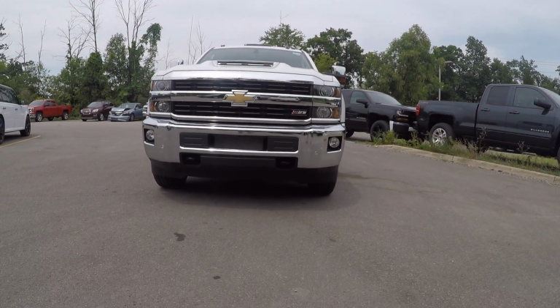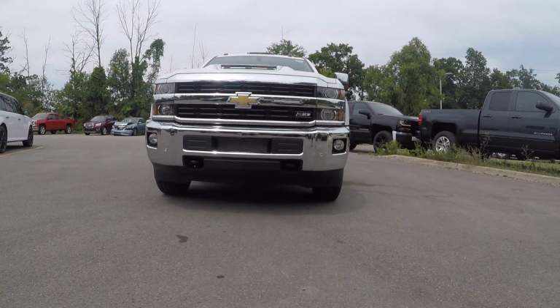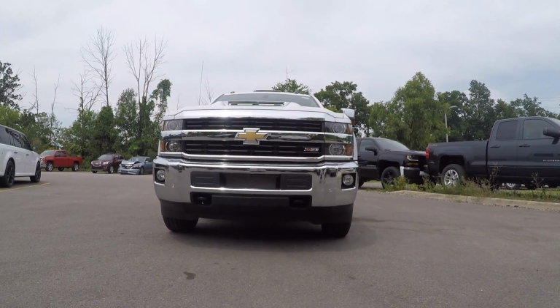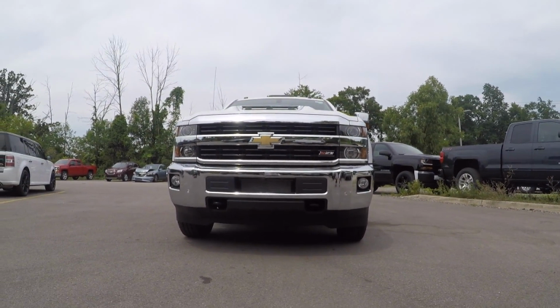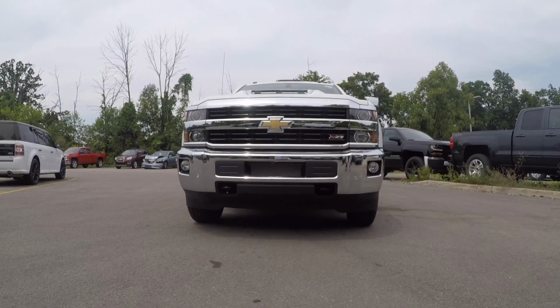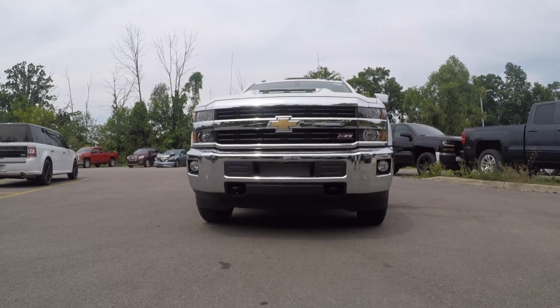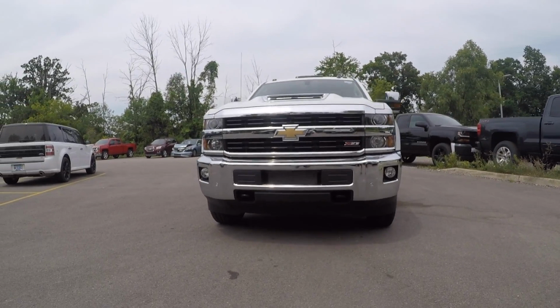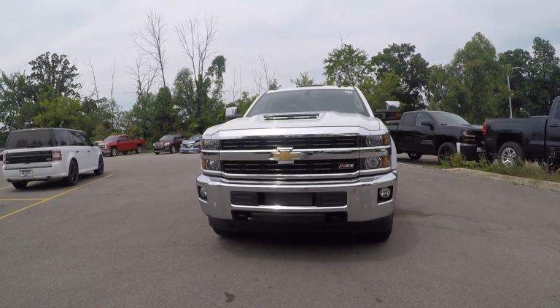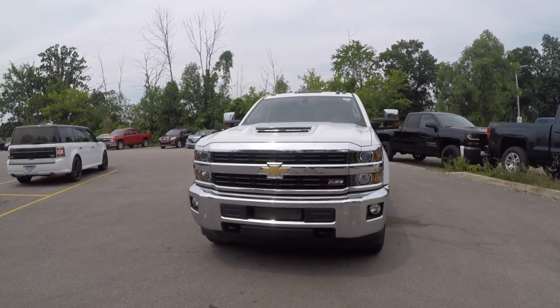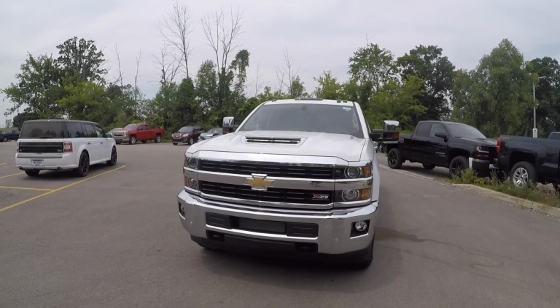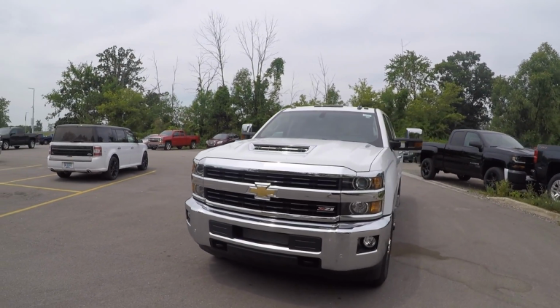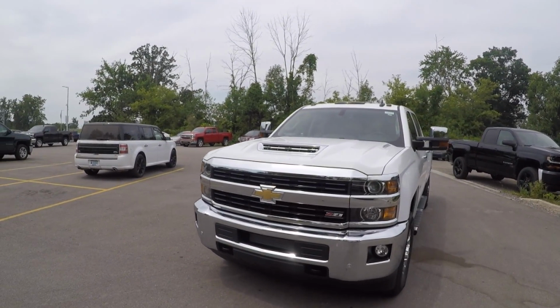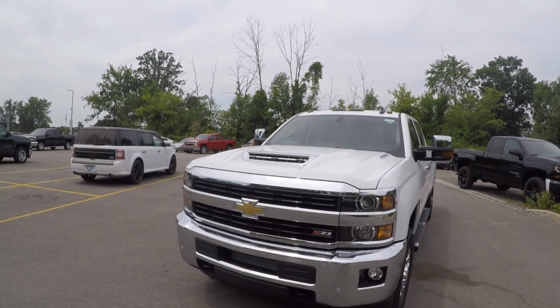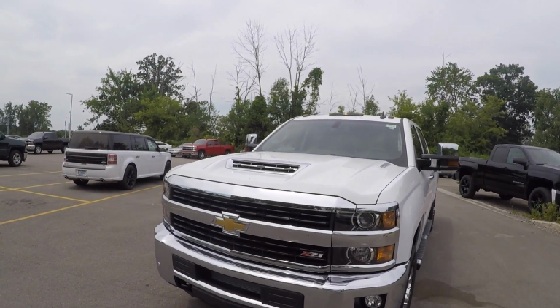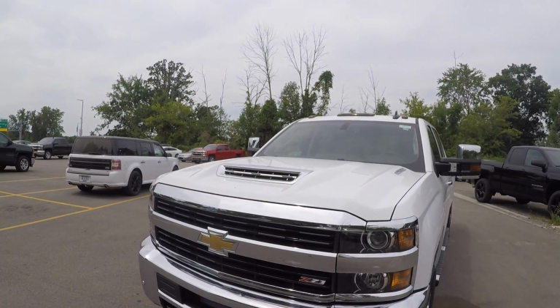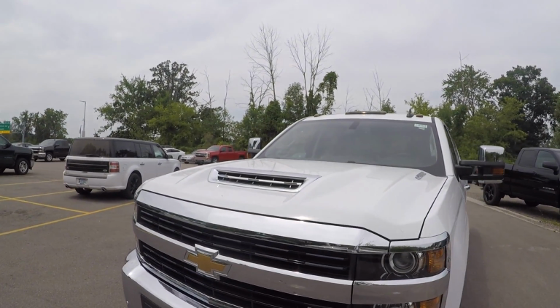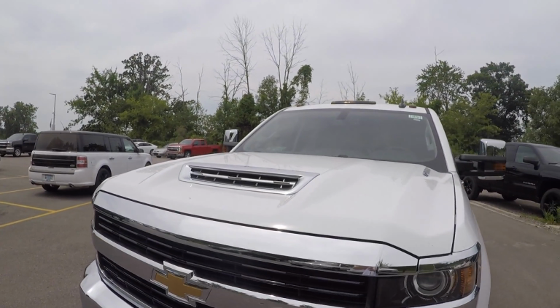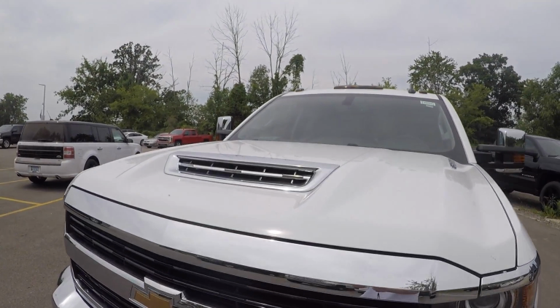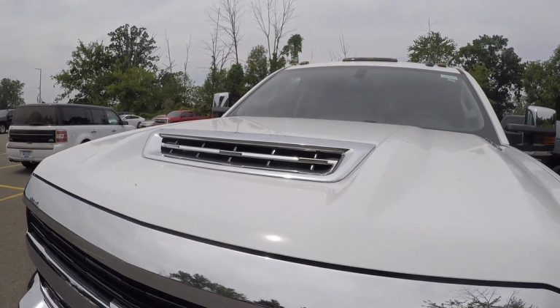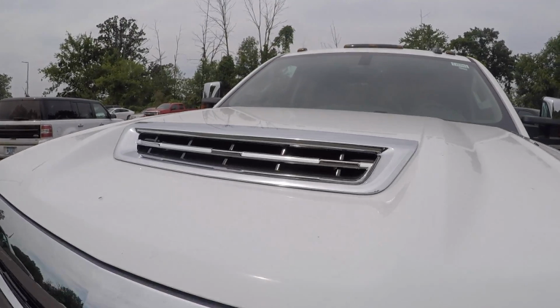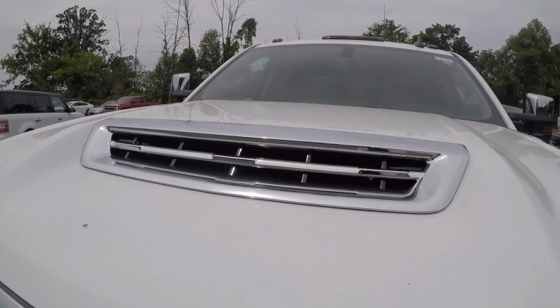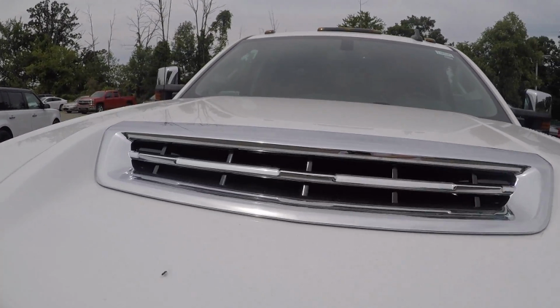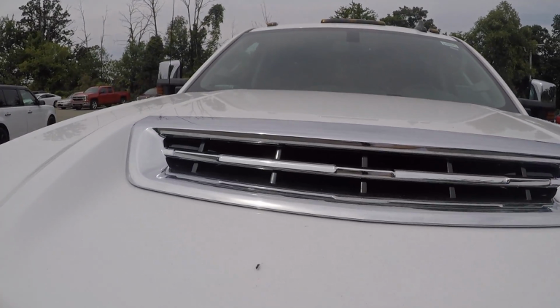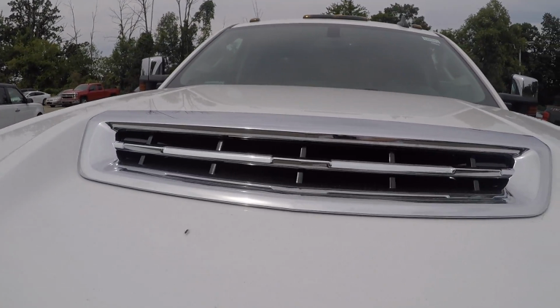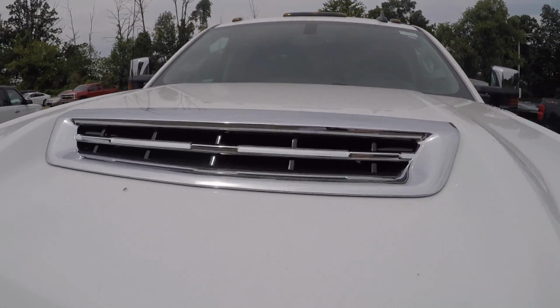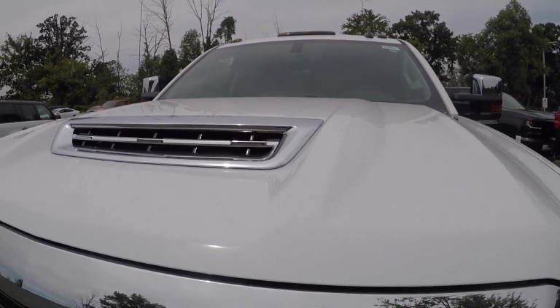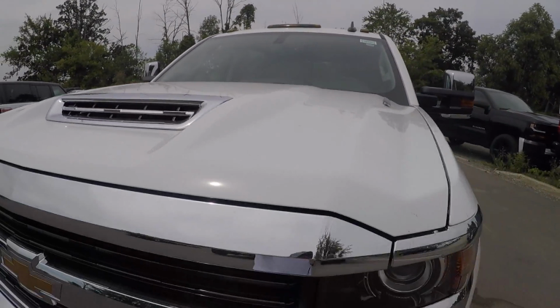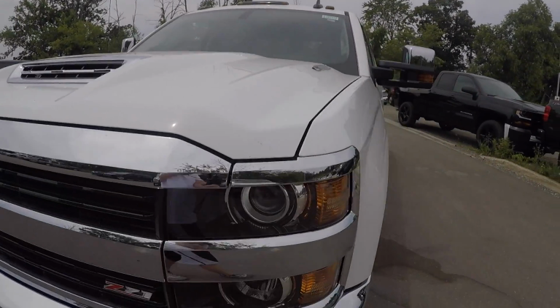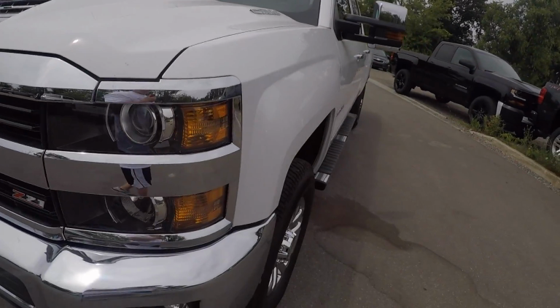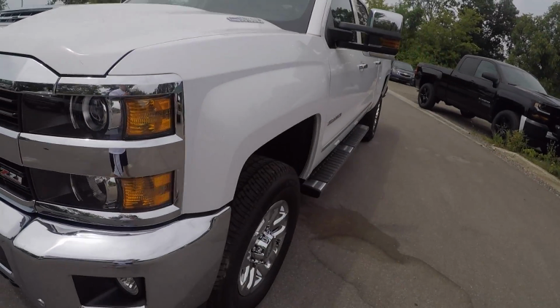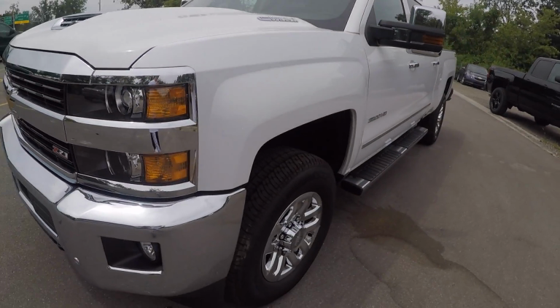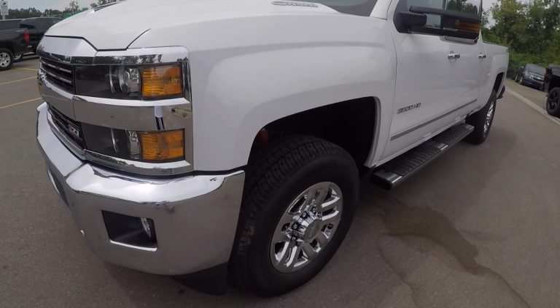And 910 foot-pounds of torque. You'll notice it does have a functioning hood scoop to let more air into the engine so it can breathe, be more efficient, and give you more power.